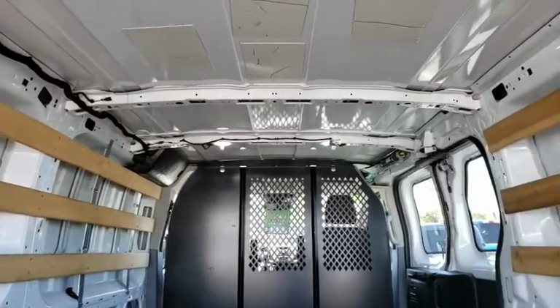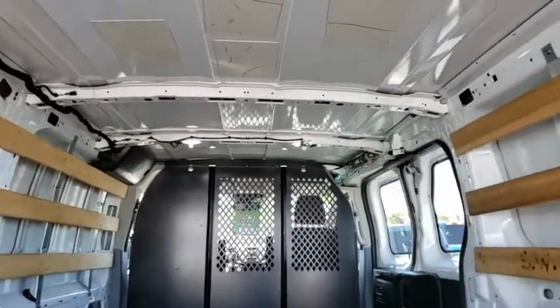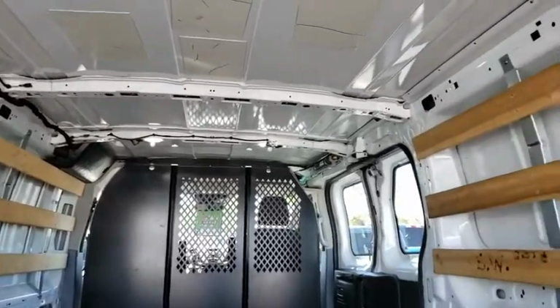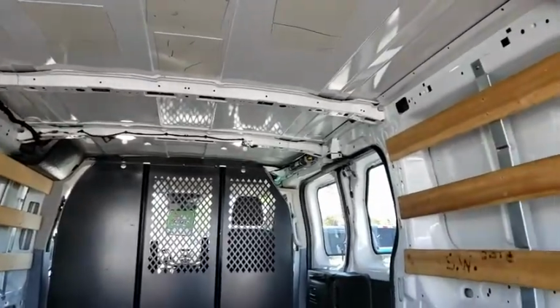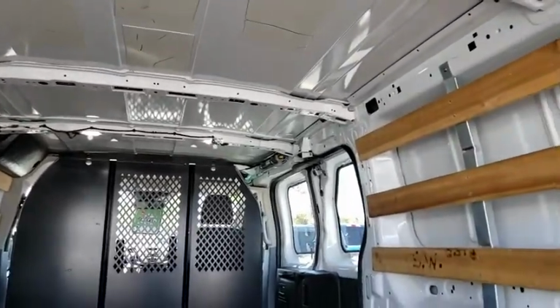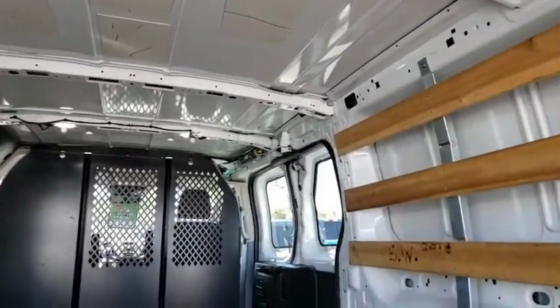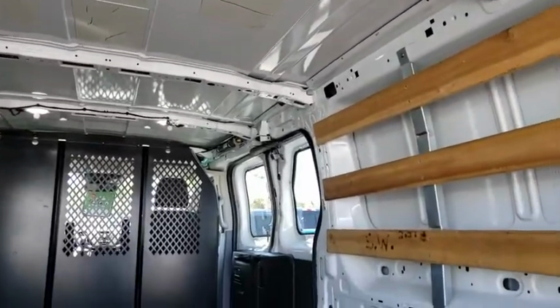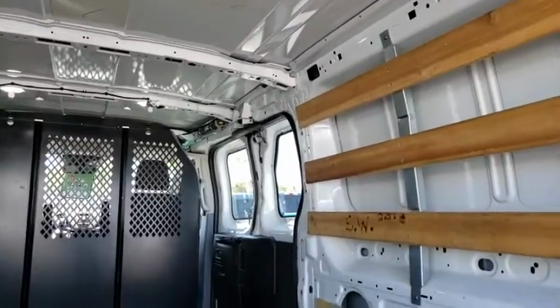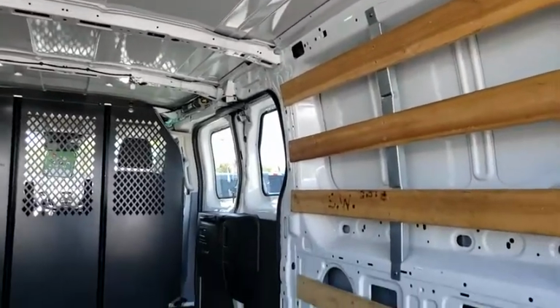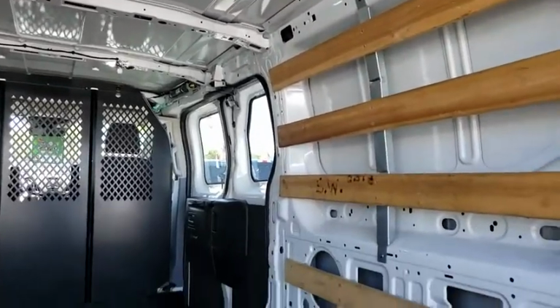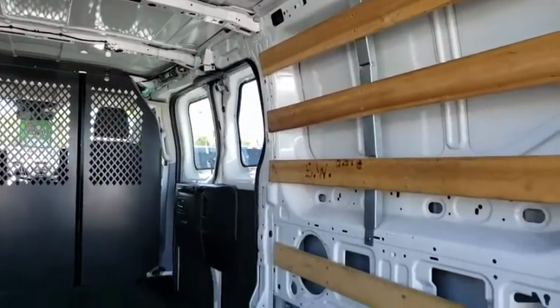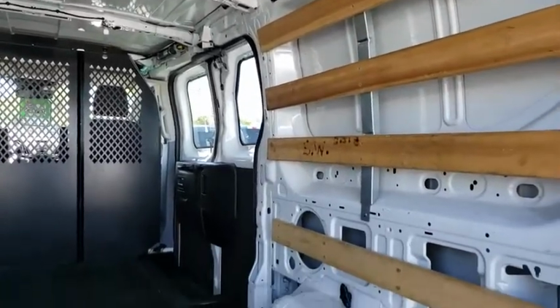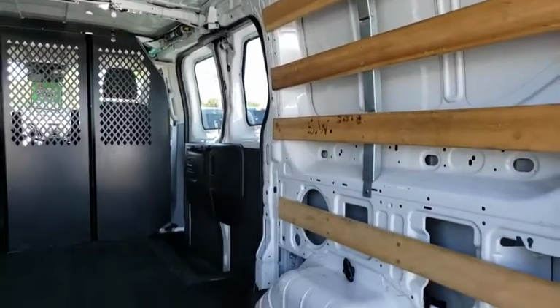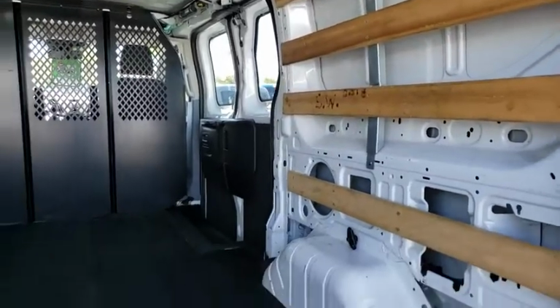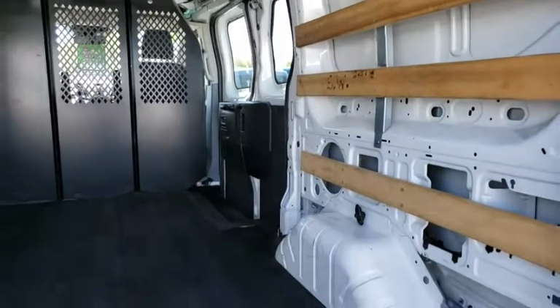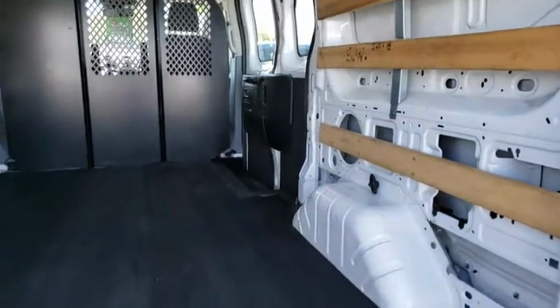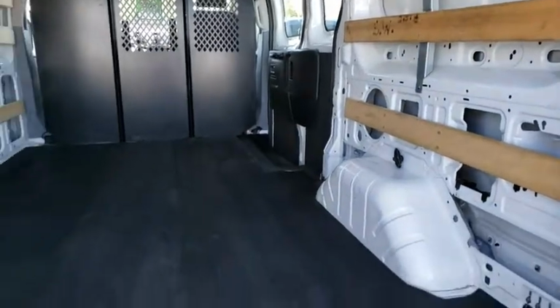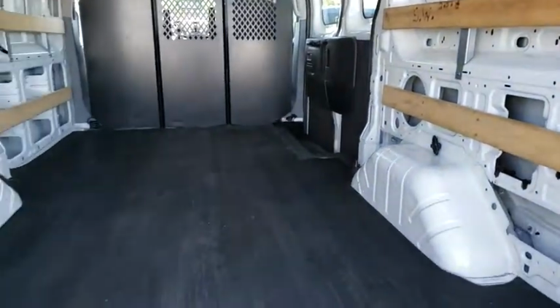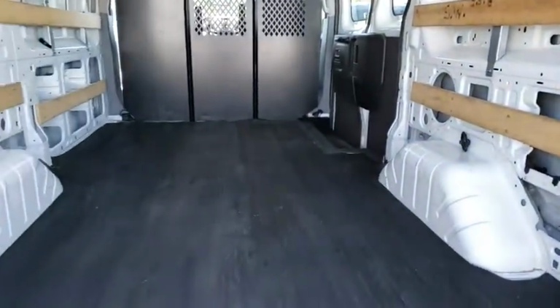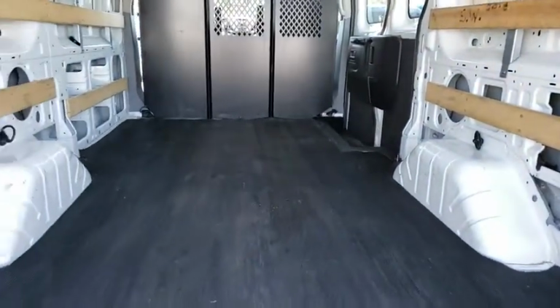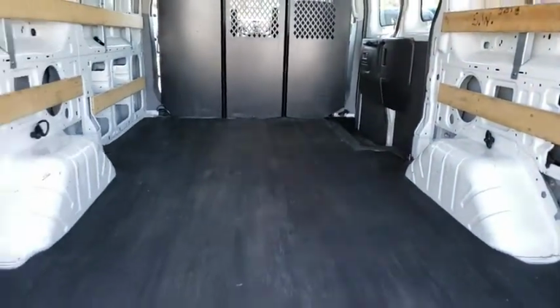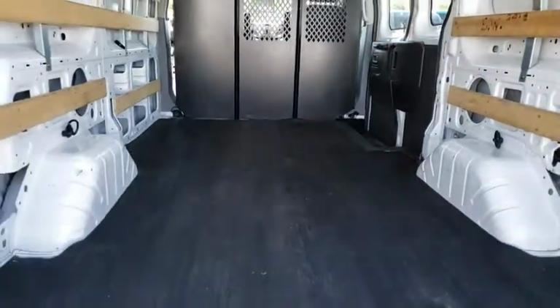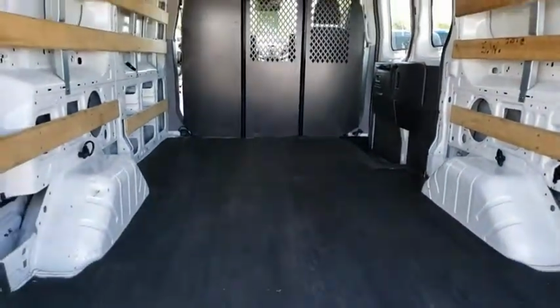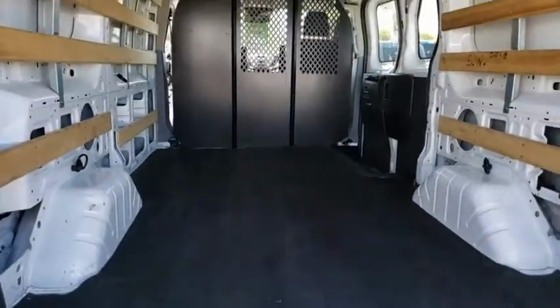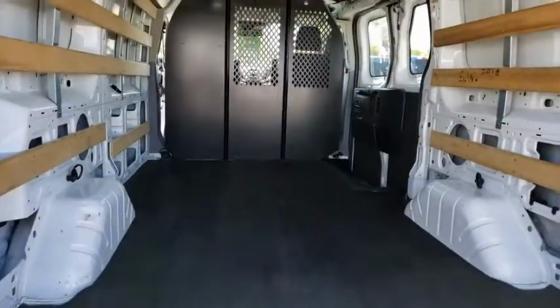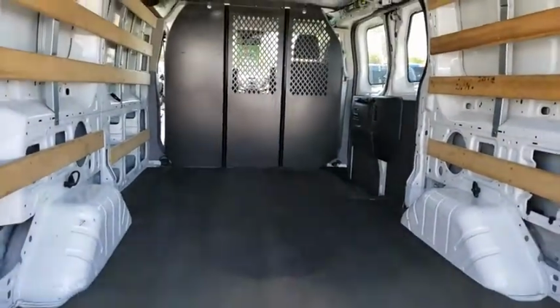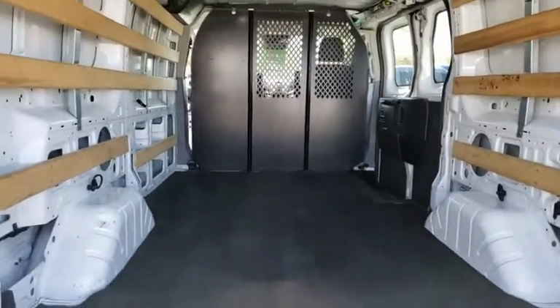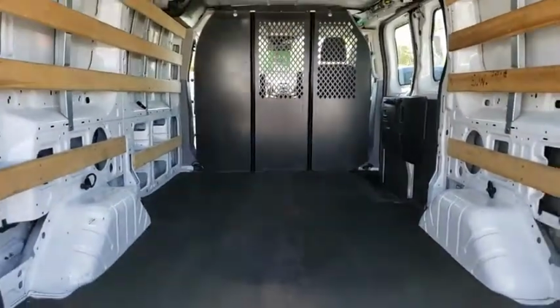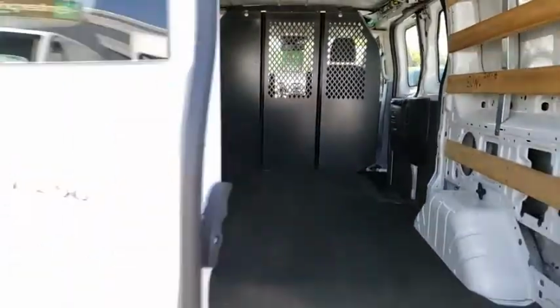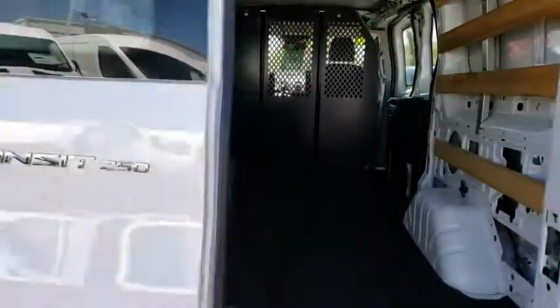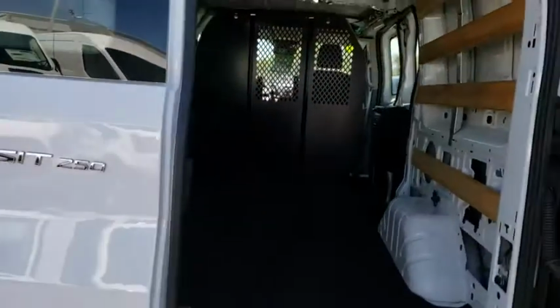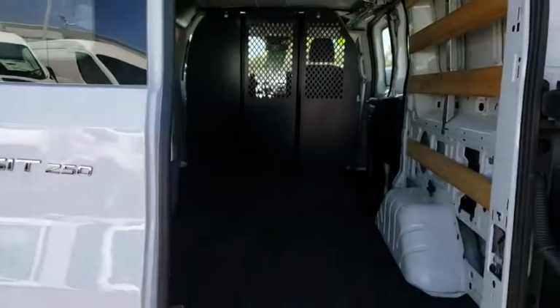Remote keyless entry, front bucket seats, tilt steering wheel, front reading lamps, four-piece floor mat set, front wheel independent suspension, and low tire pressure warning.